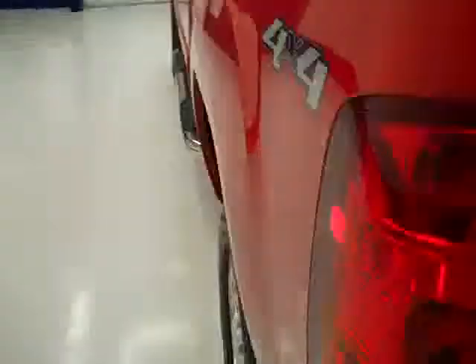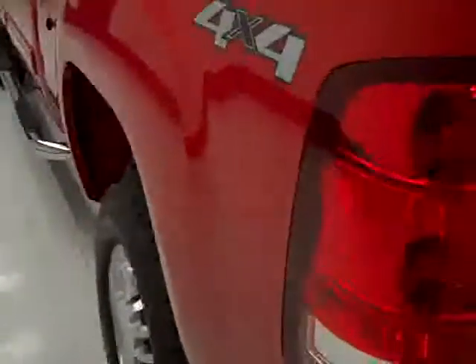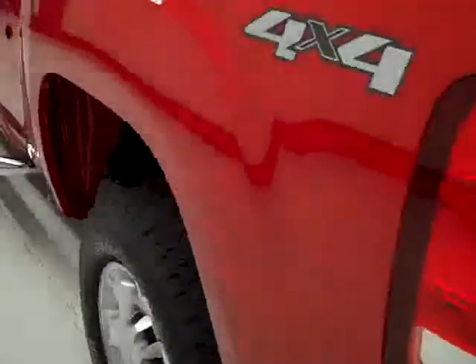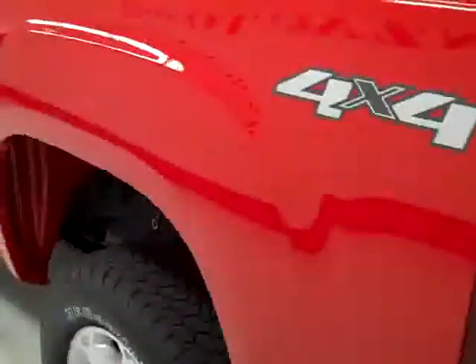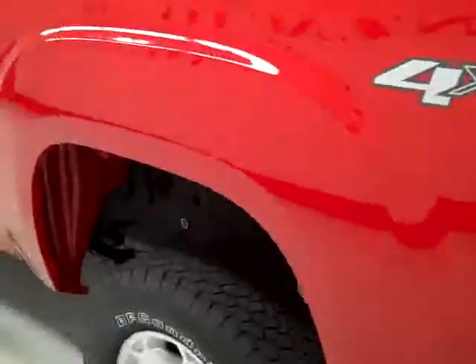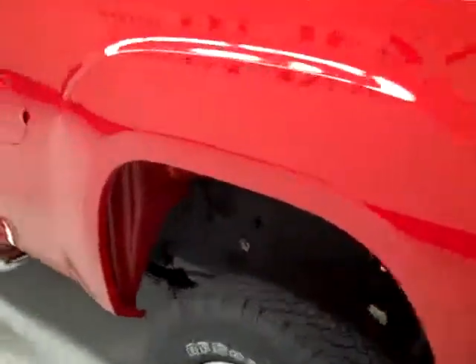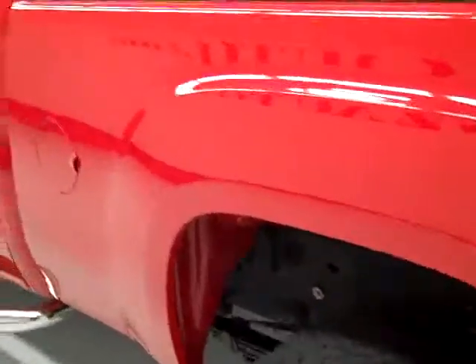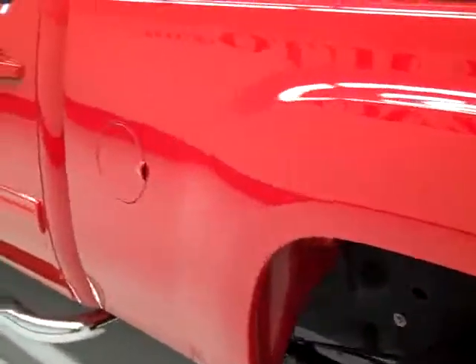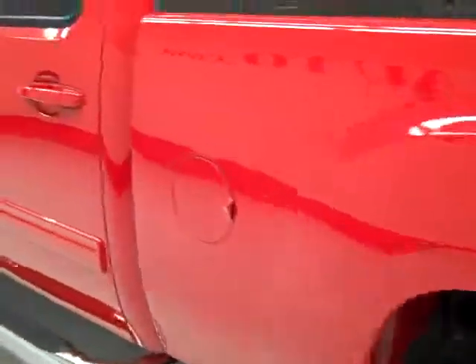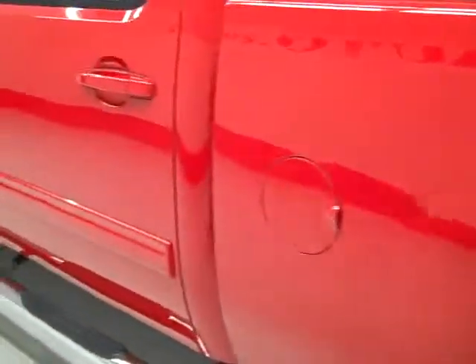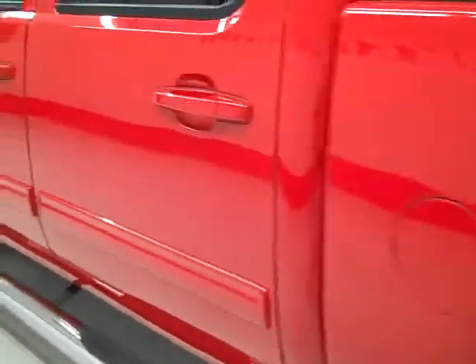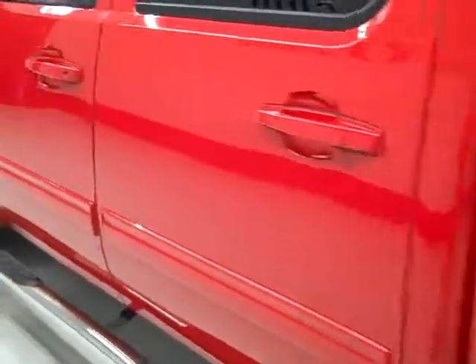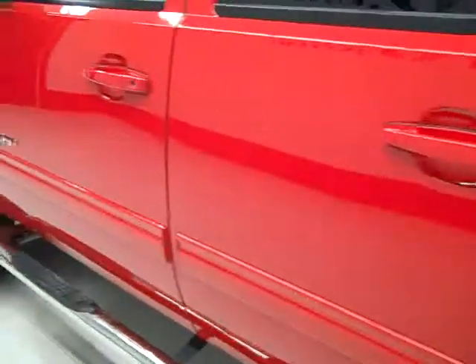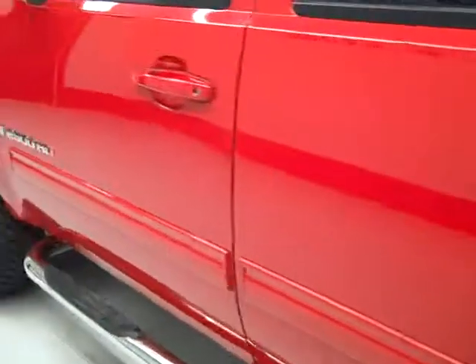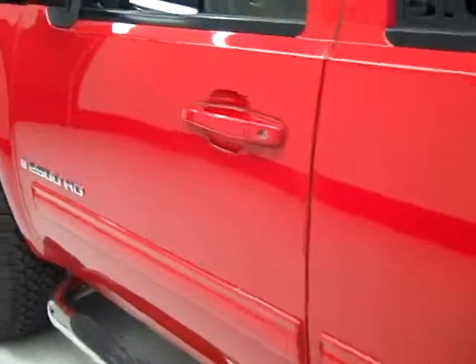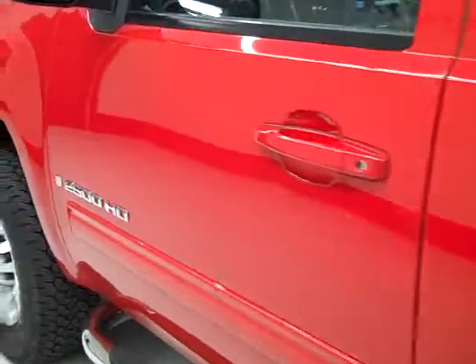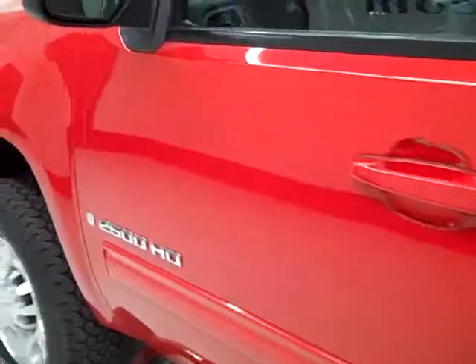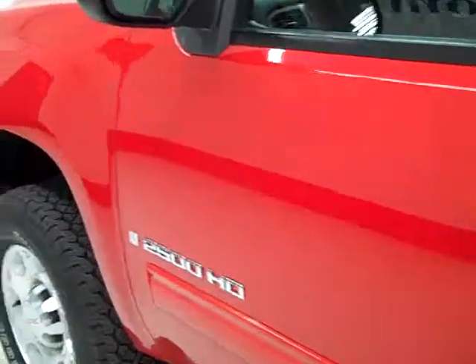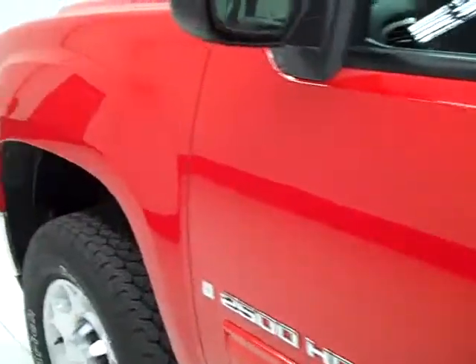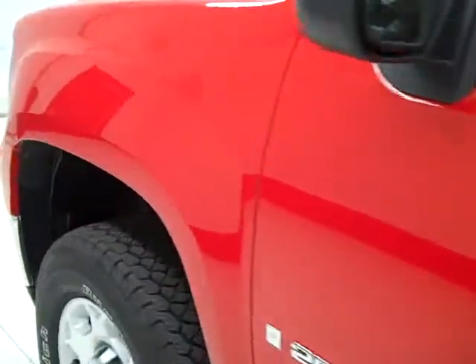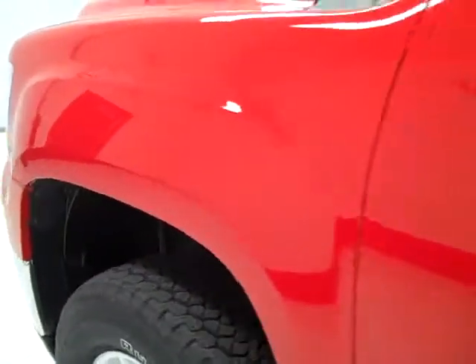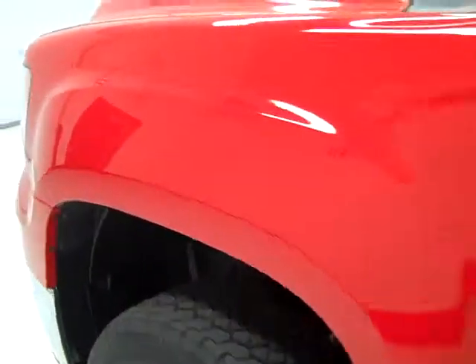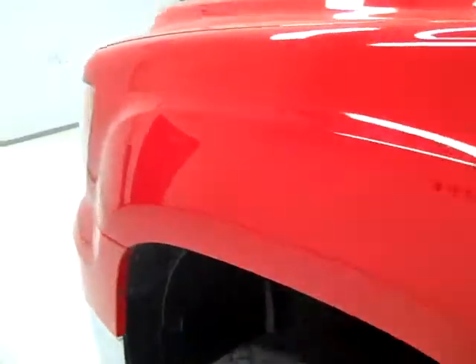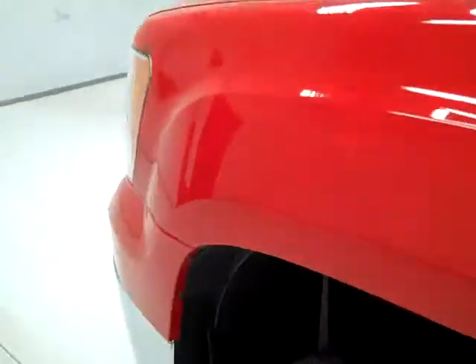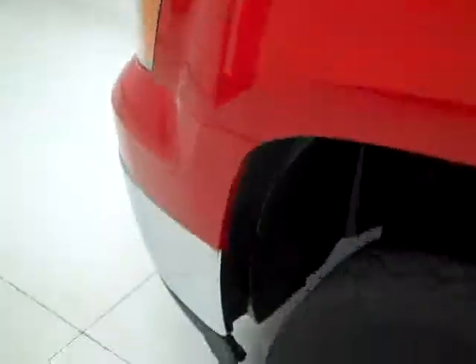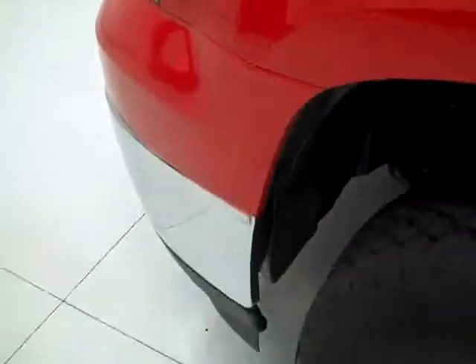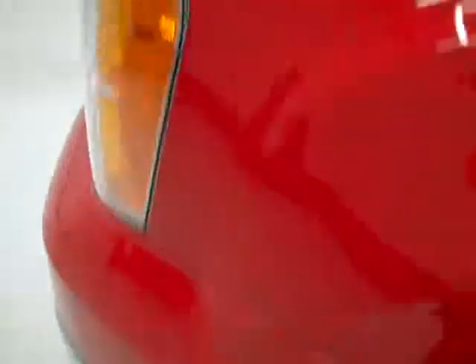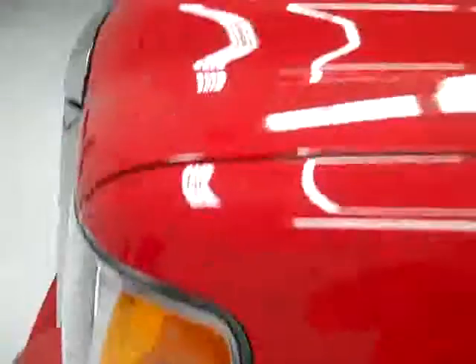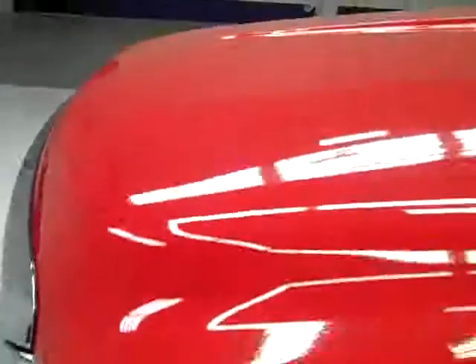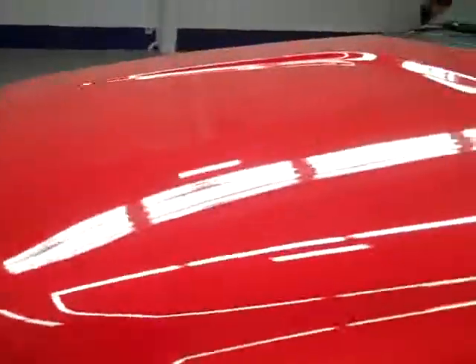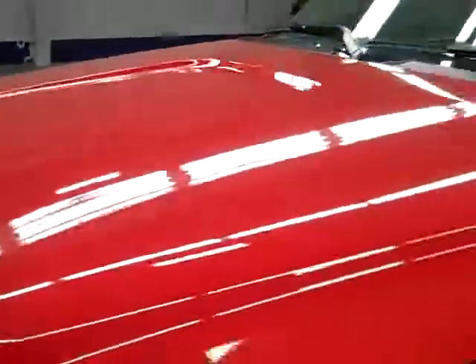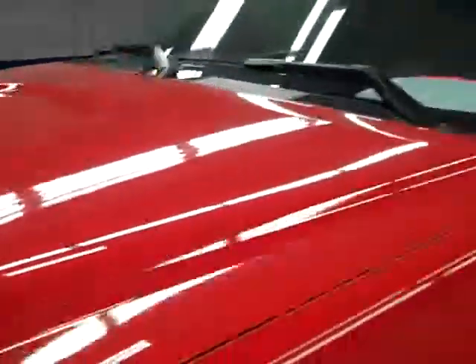Going down this side, again it's very clean, shiny paint. I don't see any dents or dings here either. No scratches. The hood is extremely clean too.